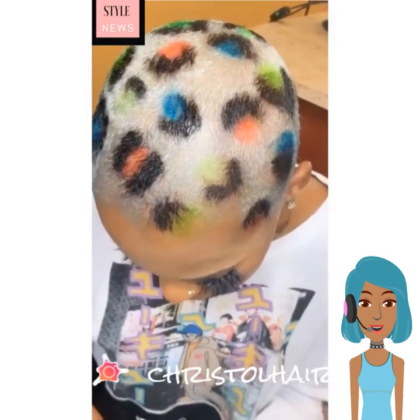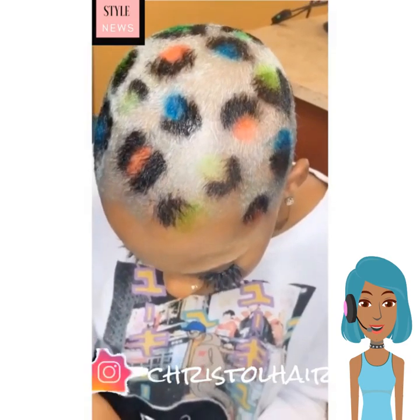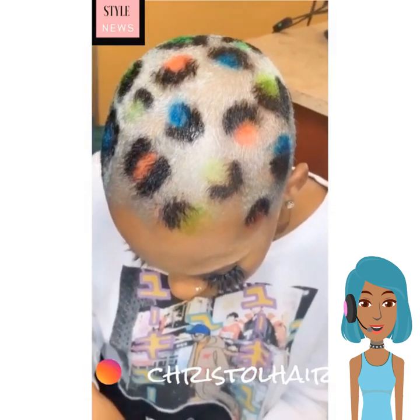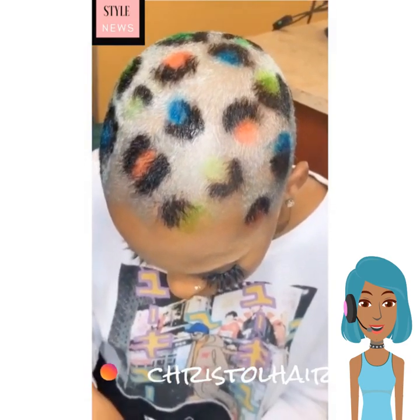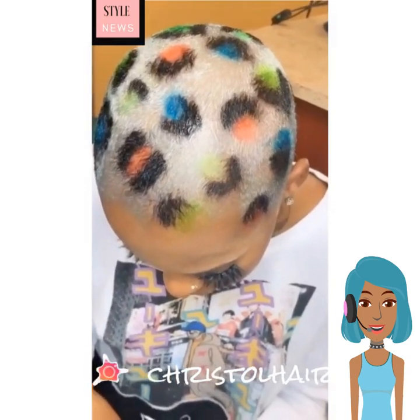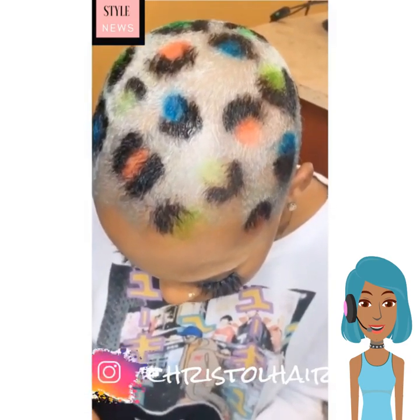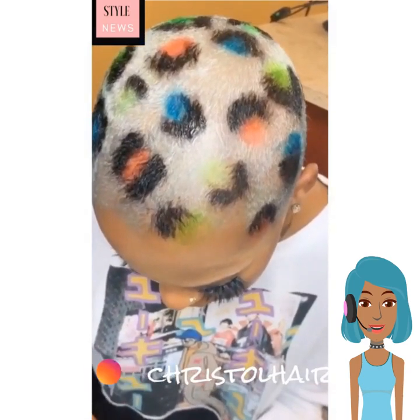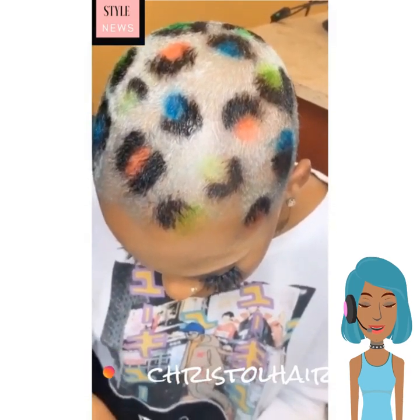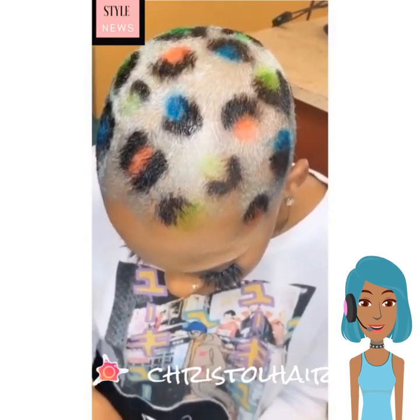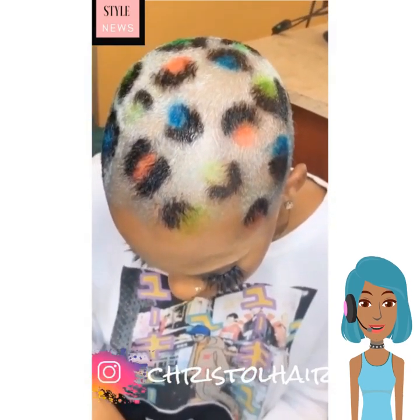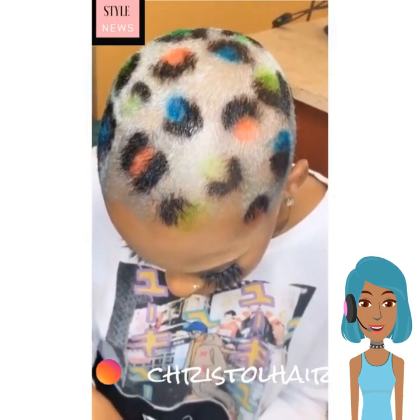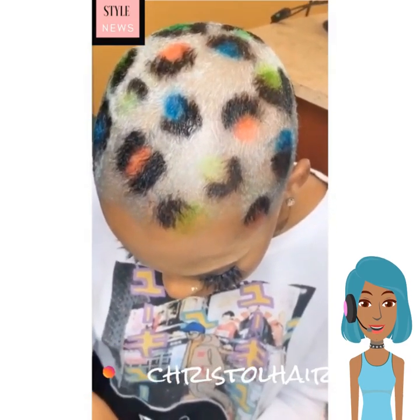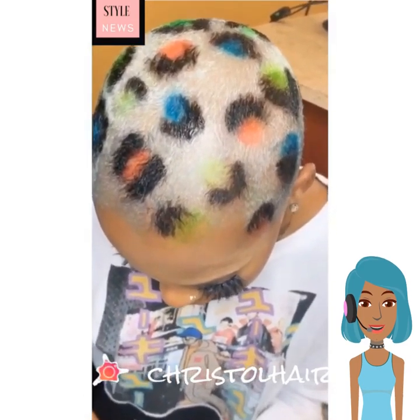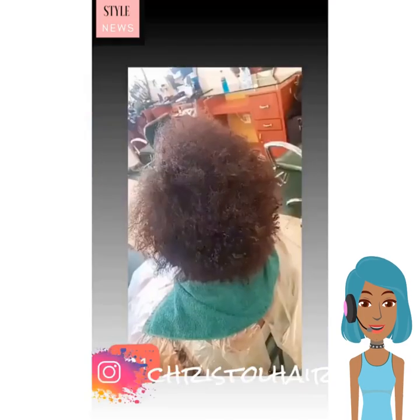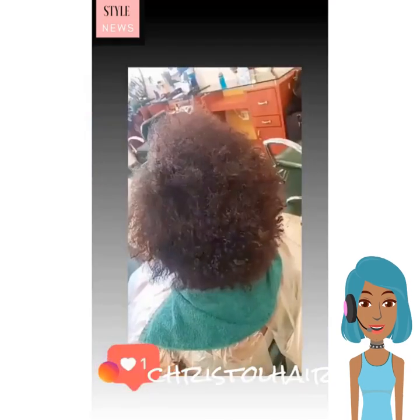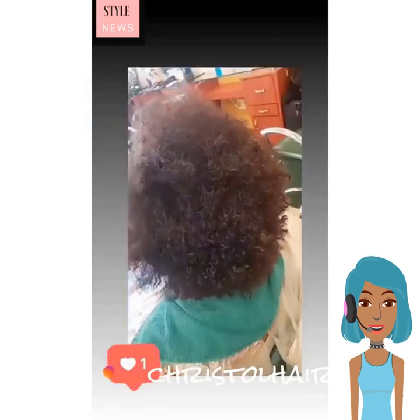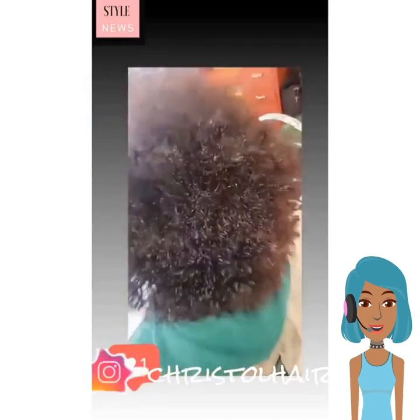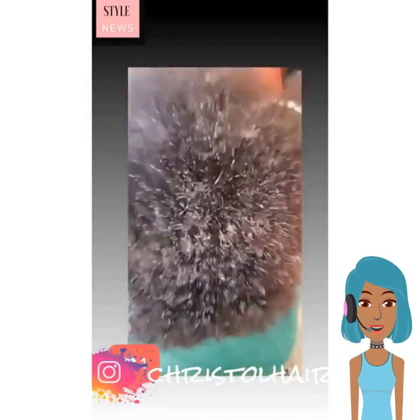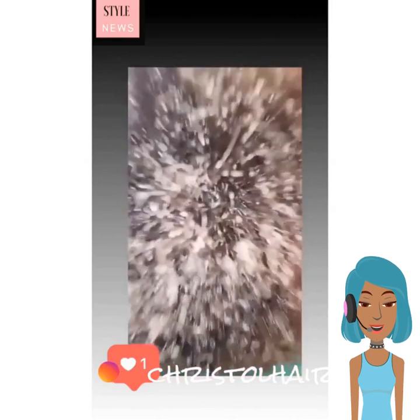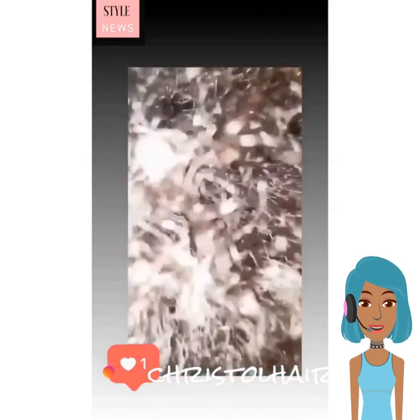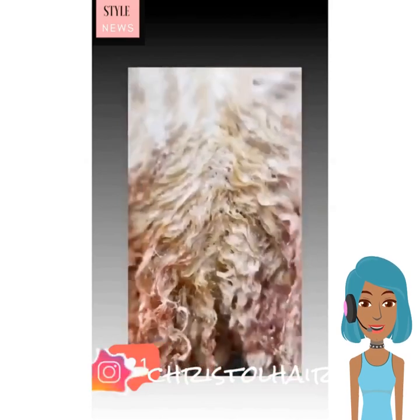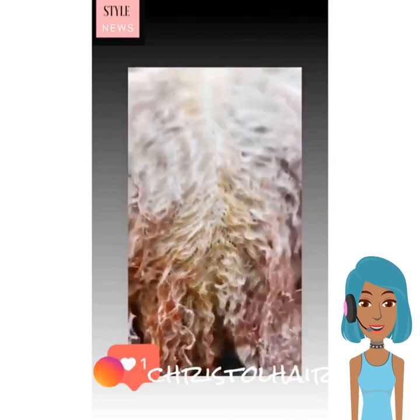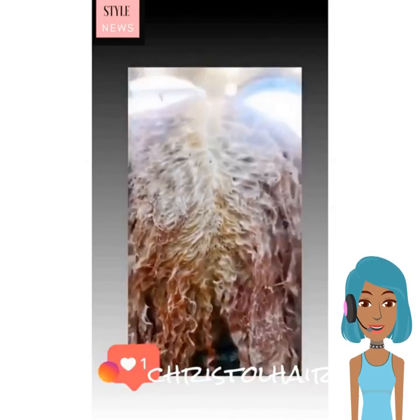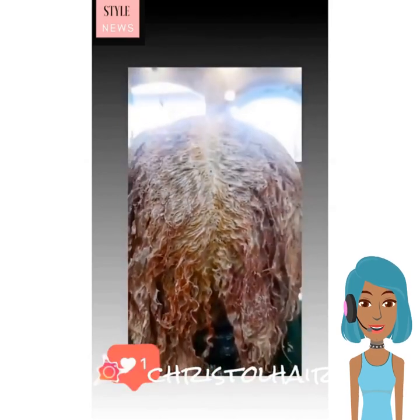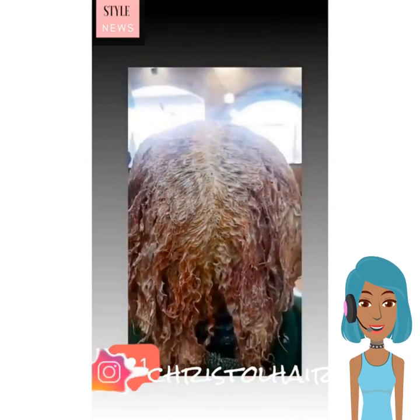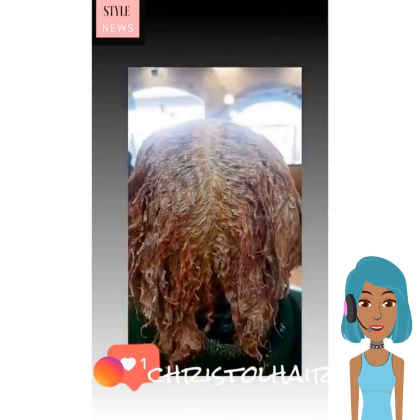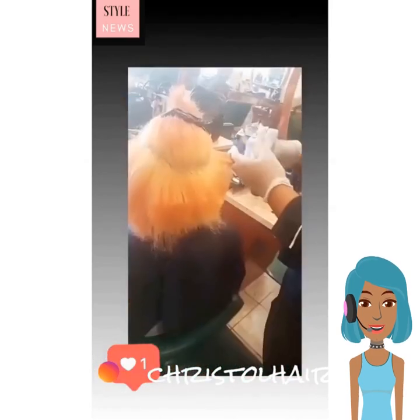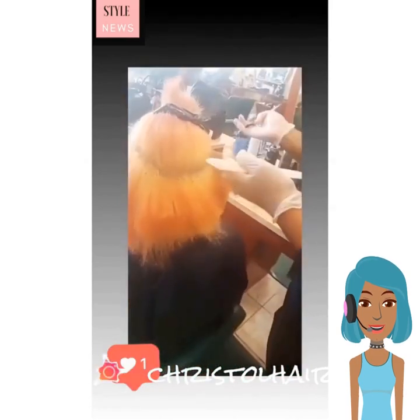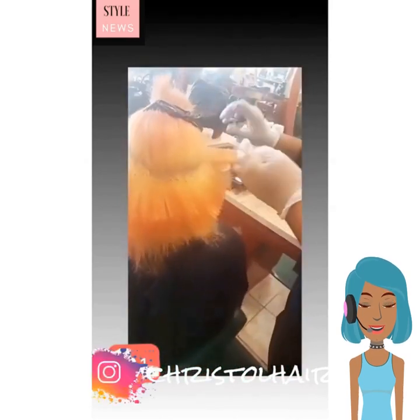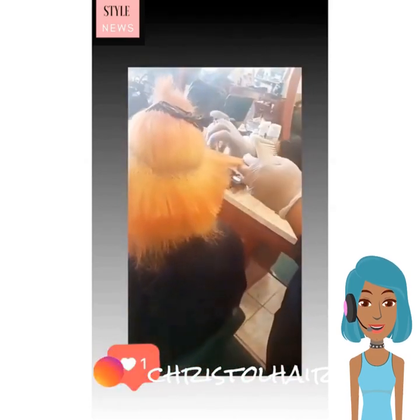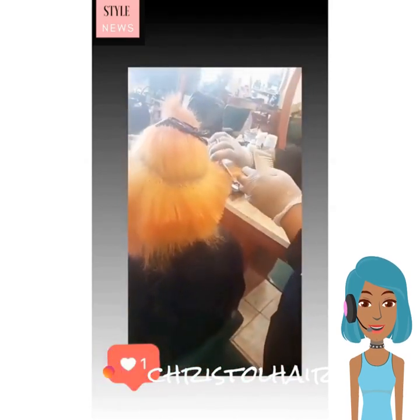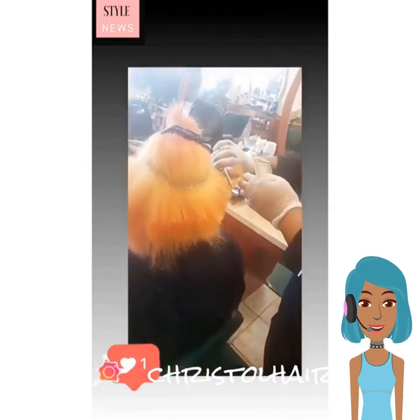Oh, the cheetah print, leopard print, animal print. How do you even do that when it comes to hair color? That is so unique.